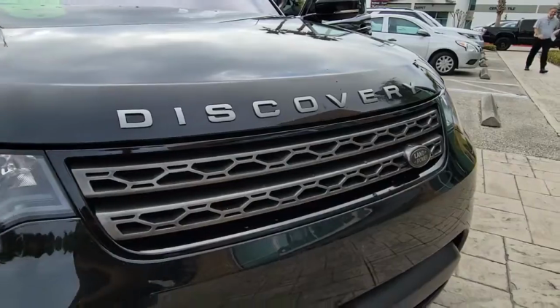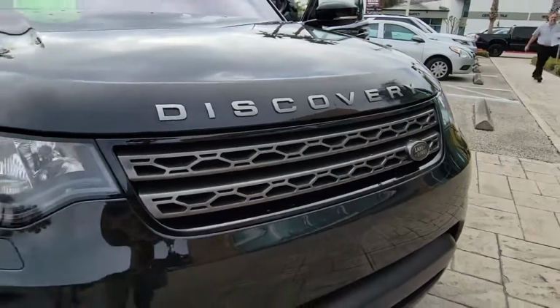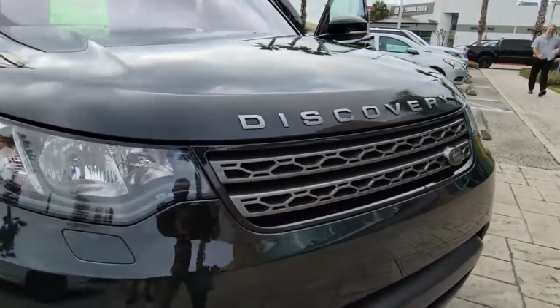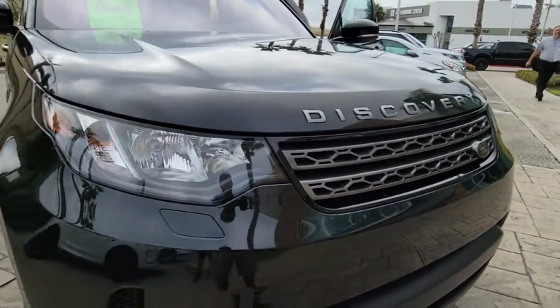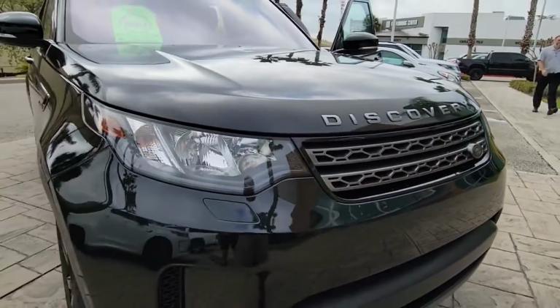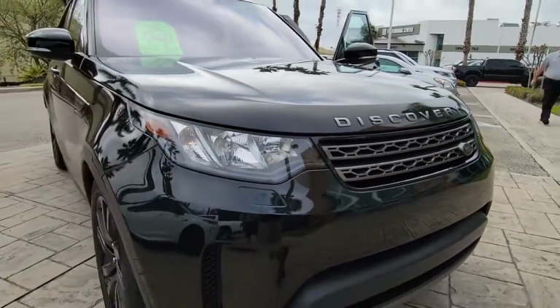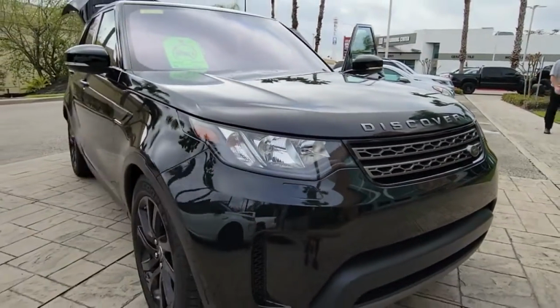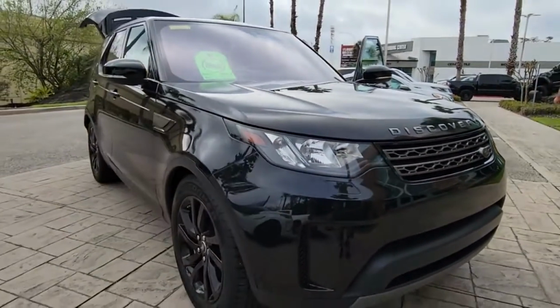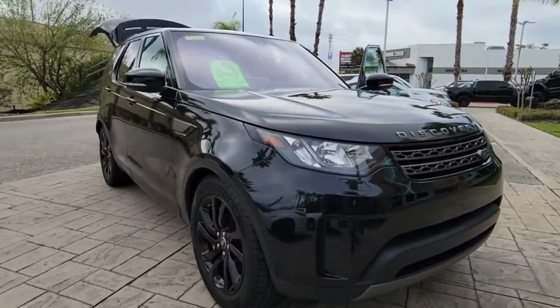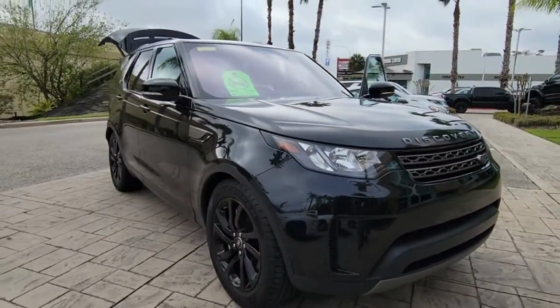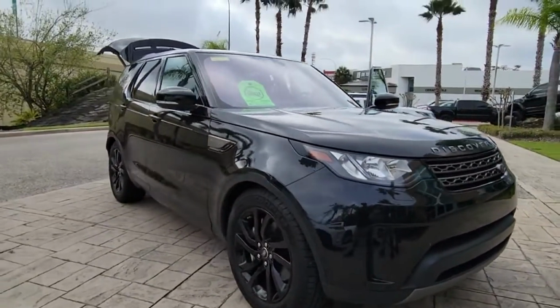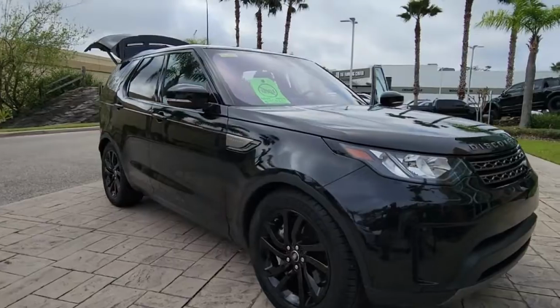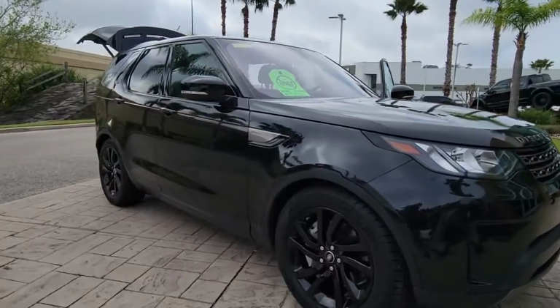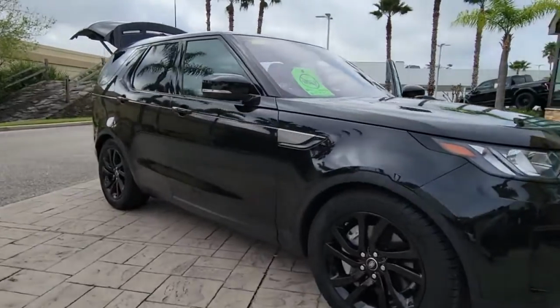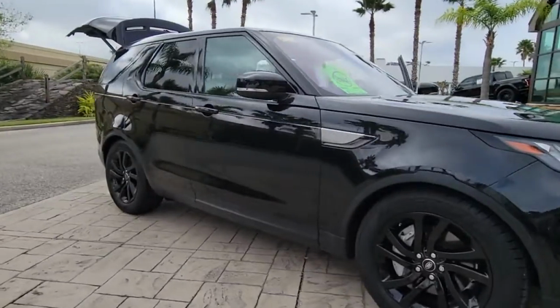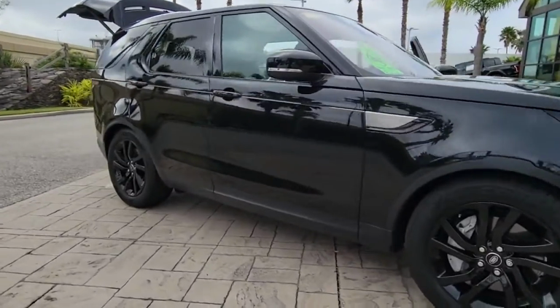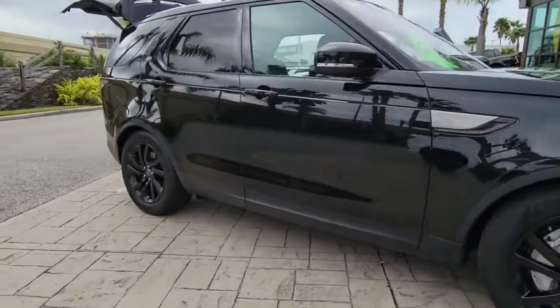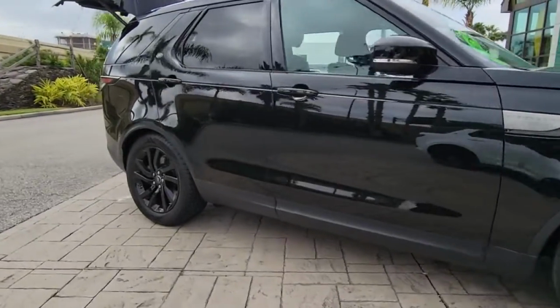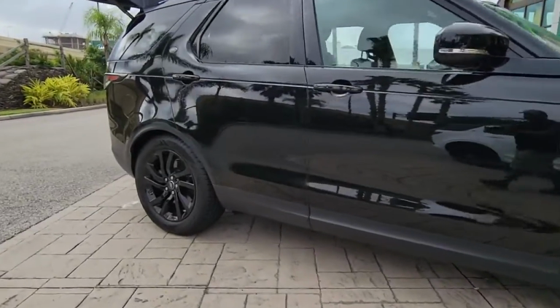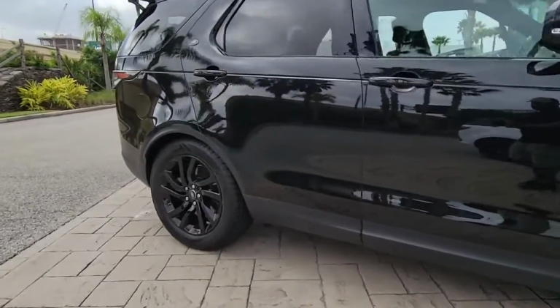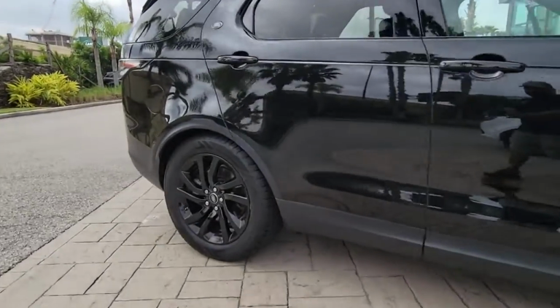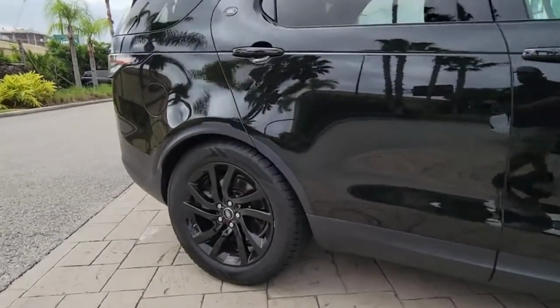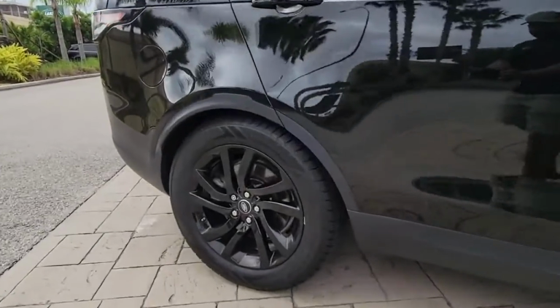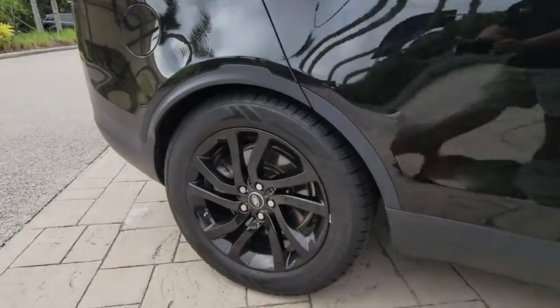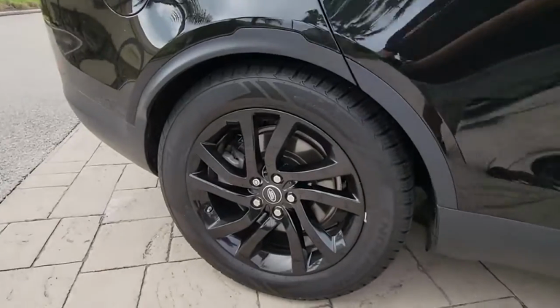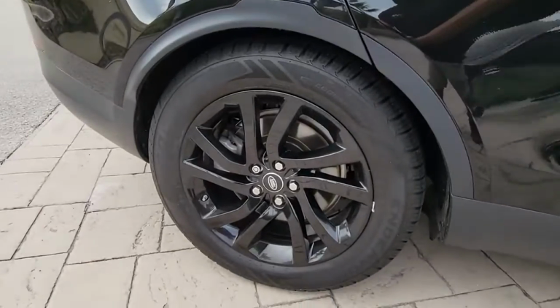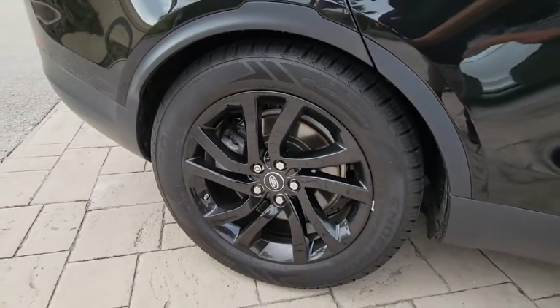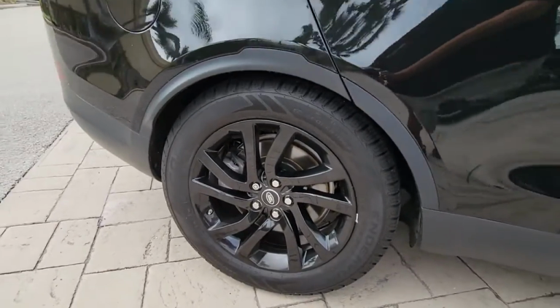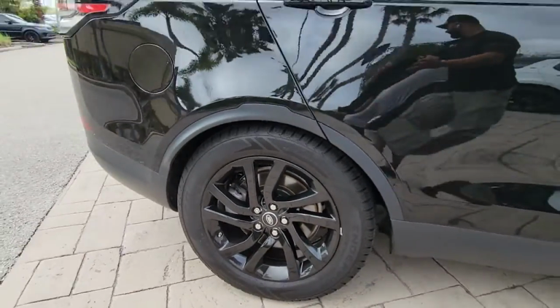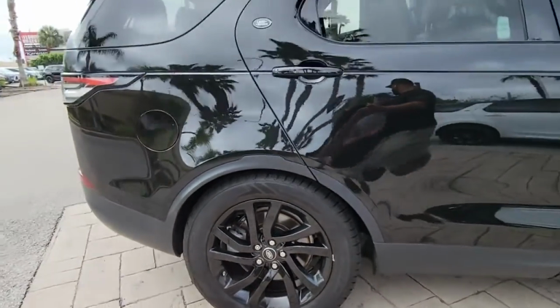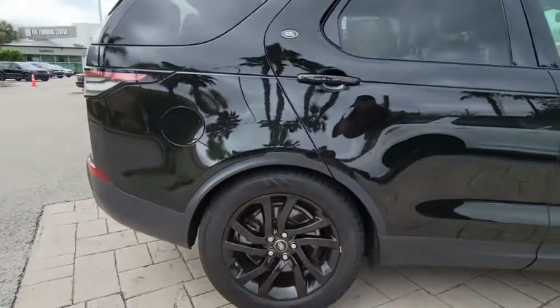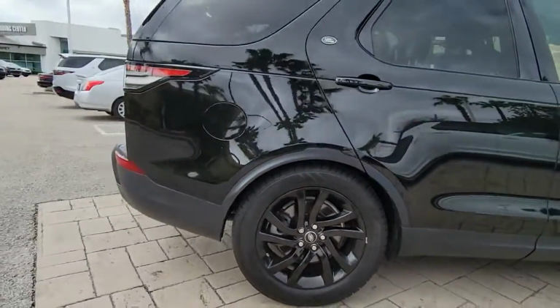Picture yourself in the 2018 Land Rover Discovery. This vehicle is an outstanding buy with fewer than 35,000 miles on the odometer. This exceptional Discovery delivers an elegant blend of capability, style, and comfort.